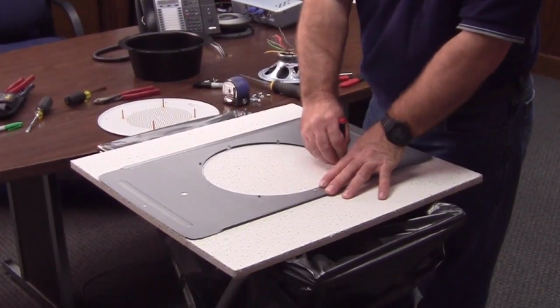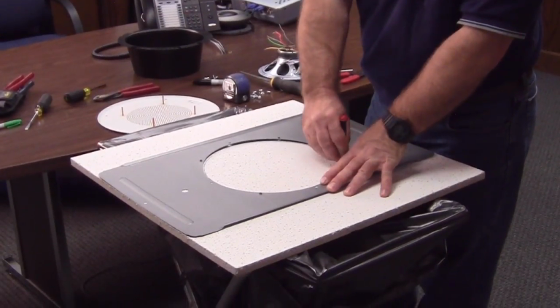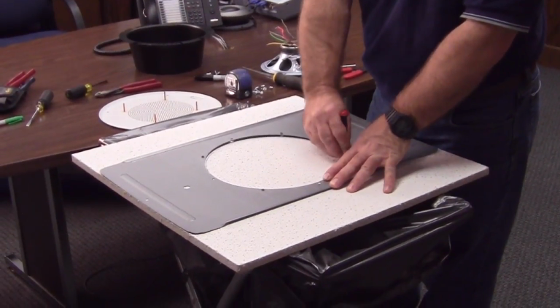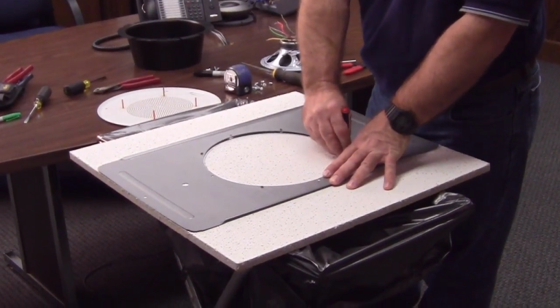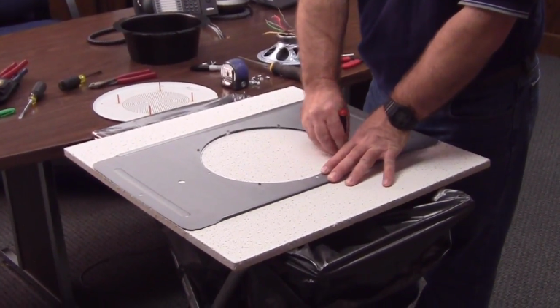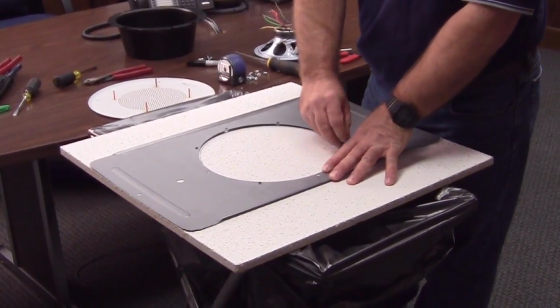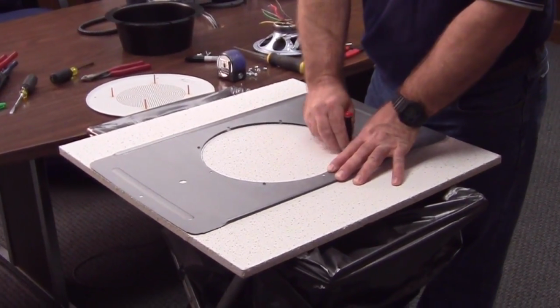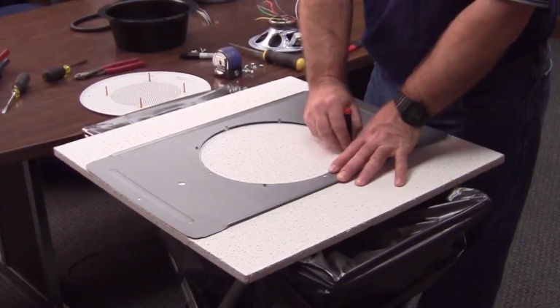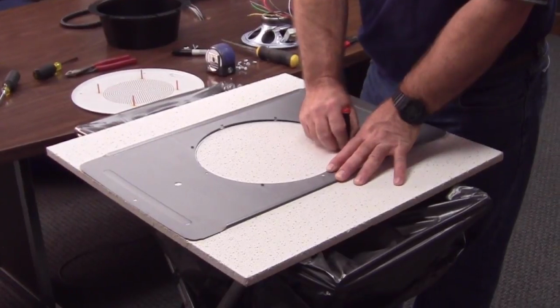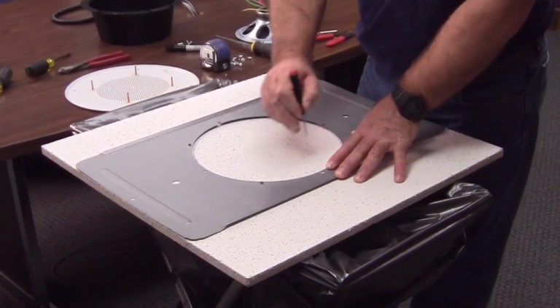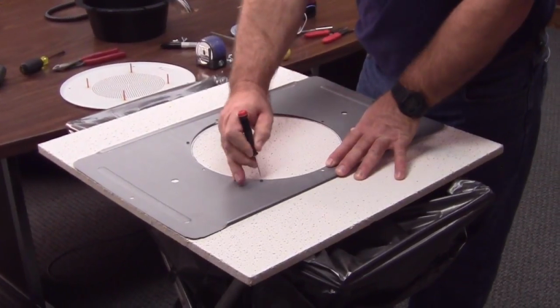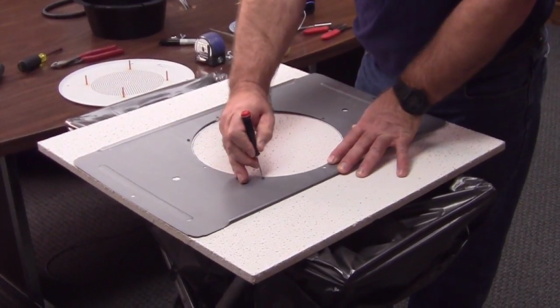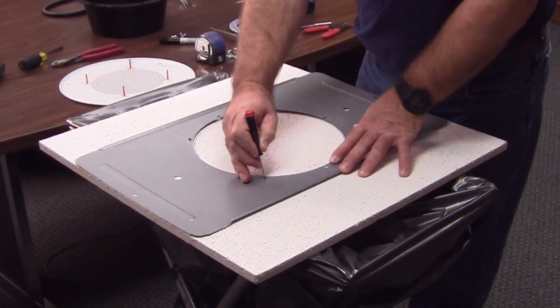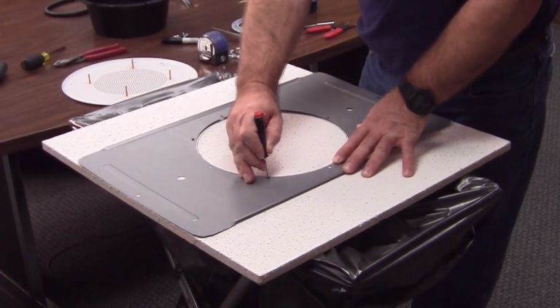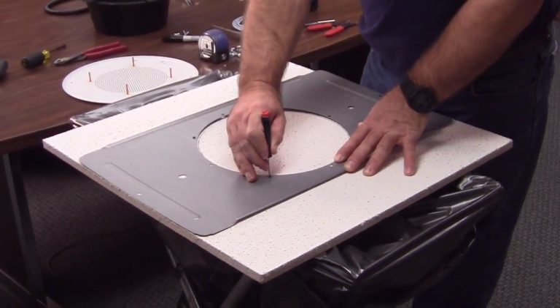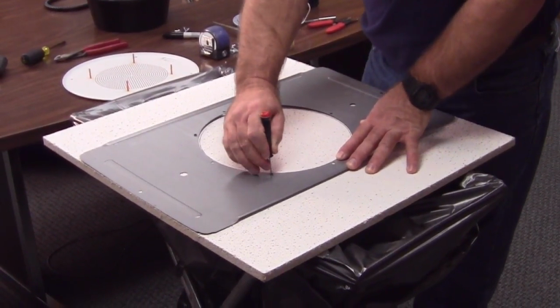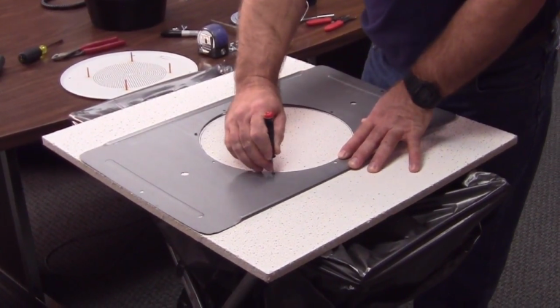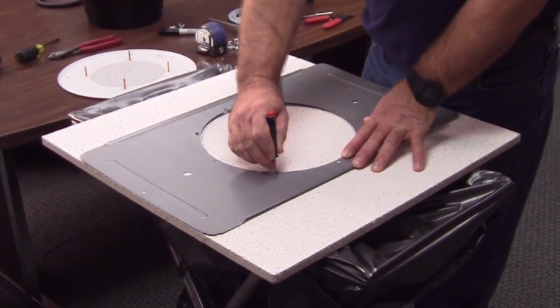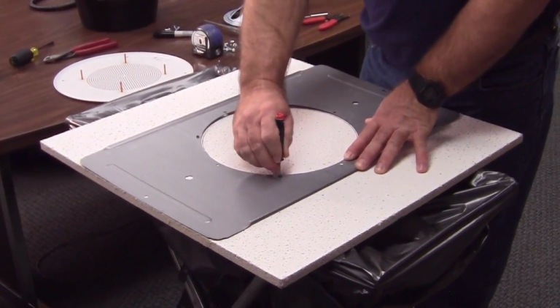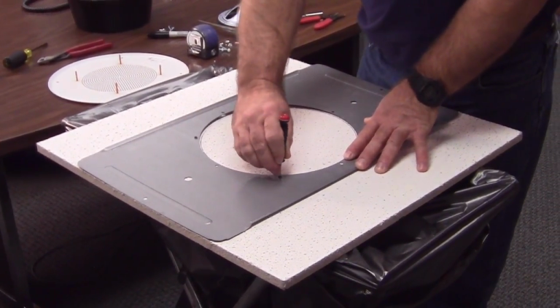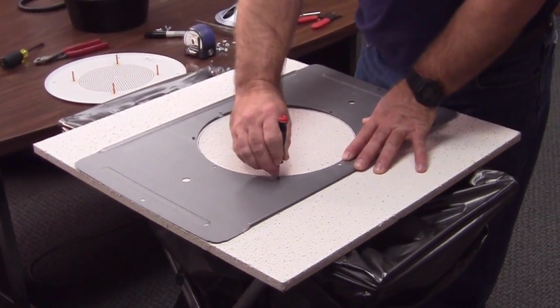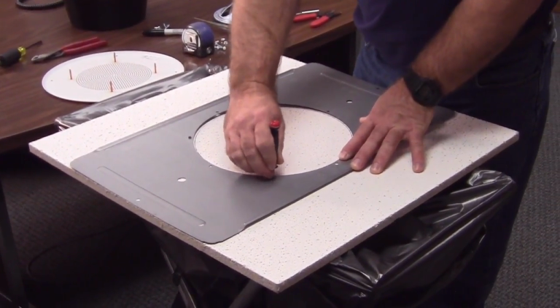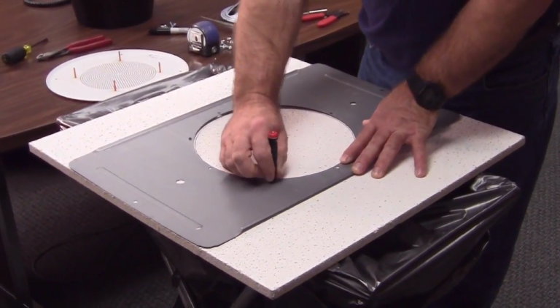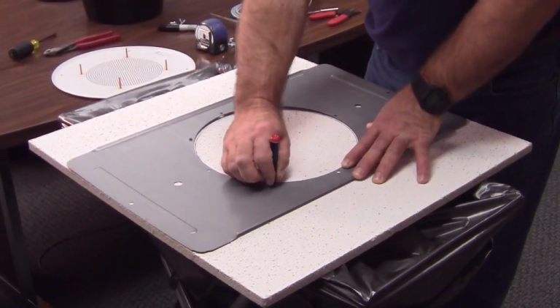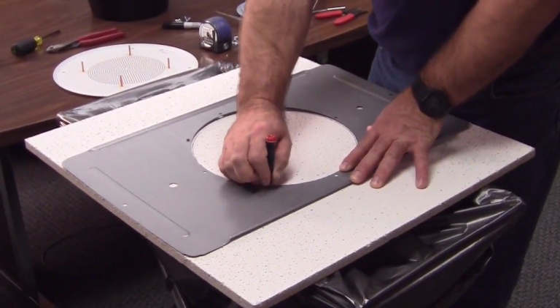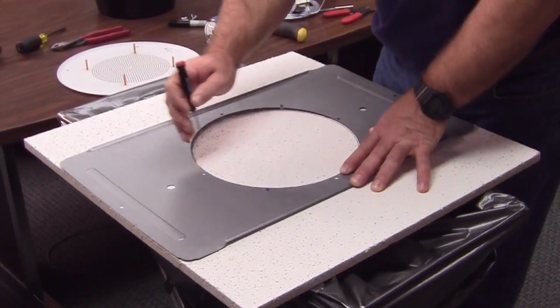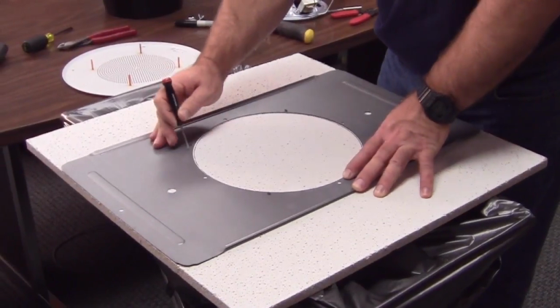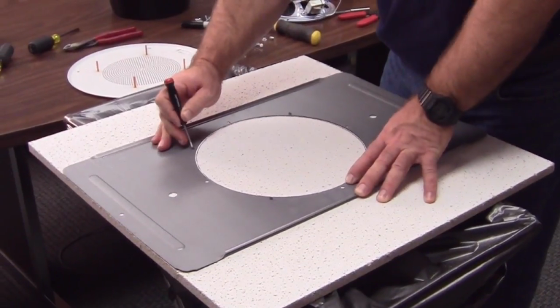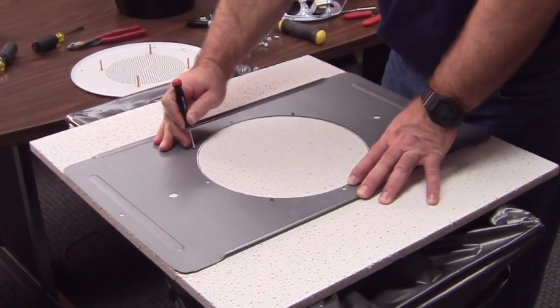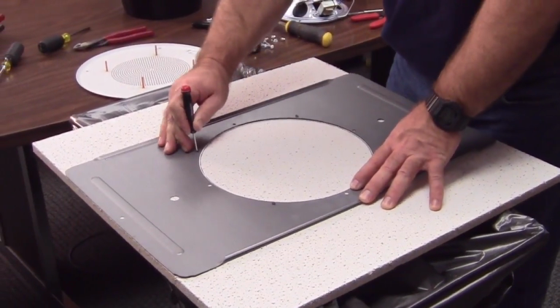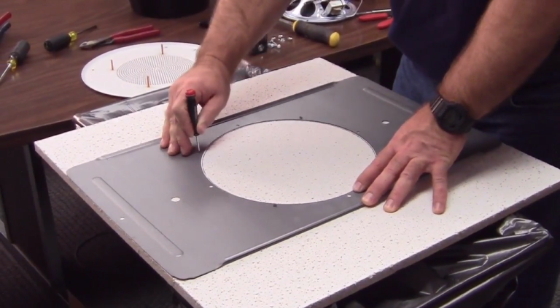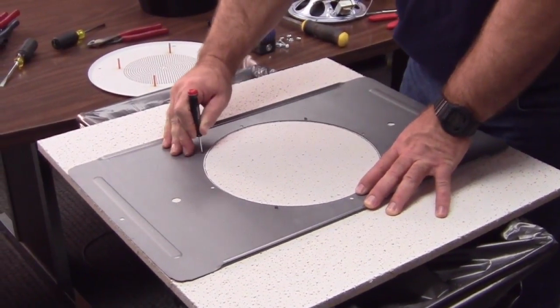The center hole is about 12 inches in diameter. Measure carefully and get a well-centered hole. Mark the screw holes too — you'll see why soon.